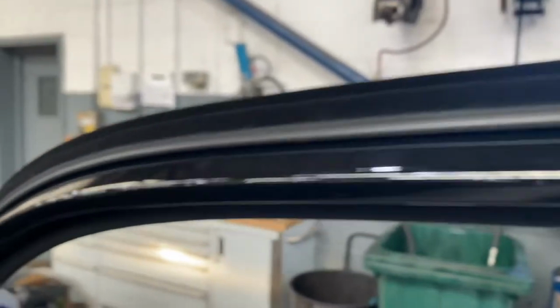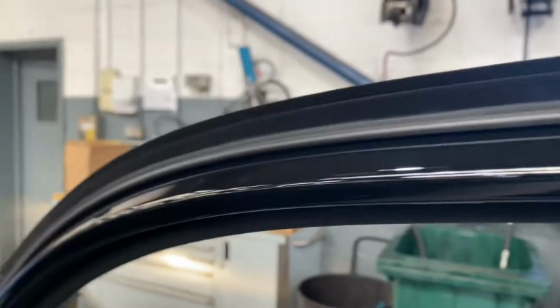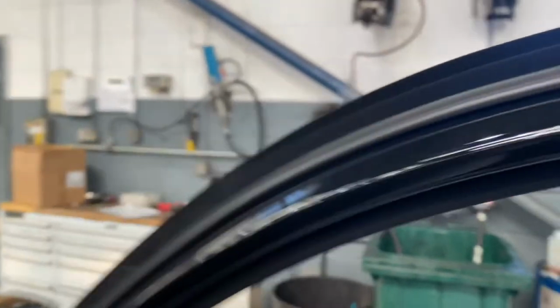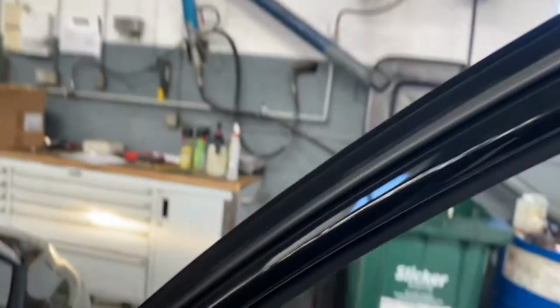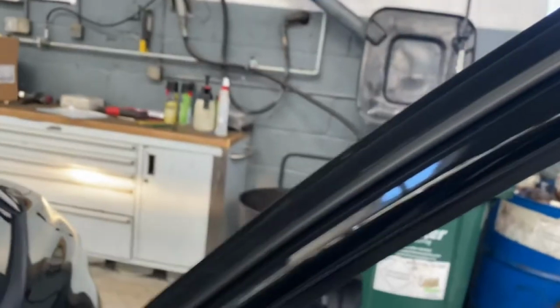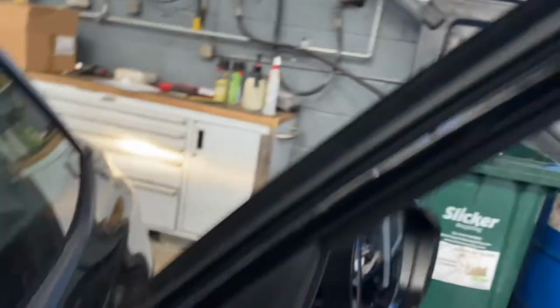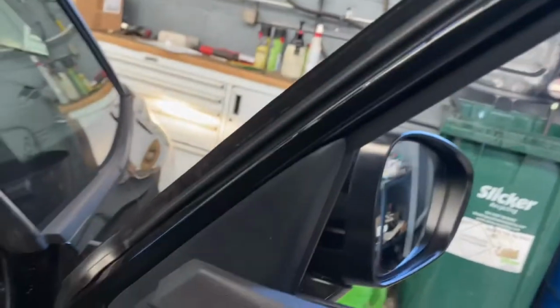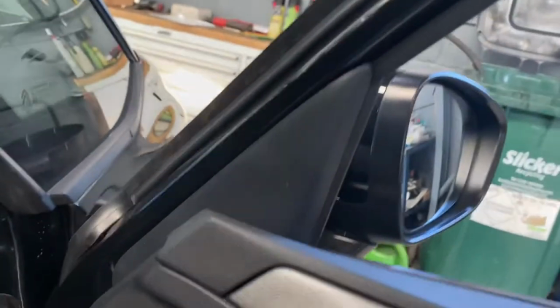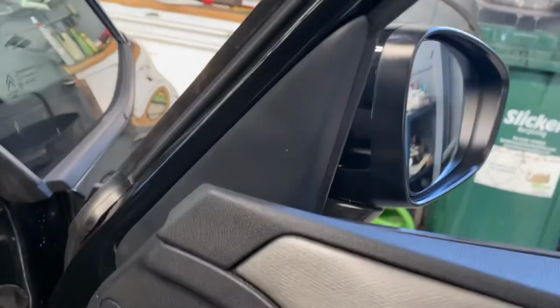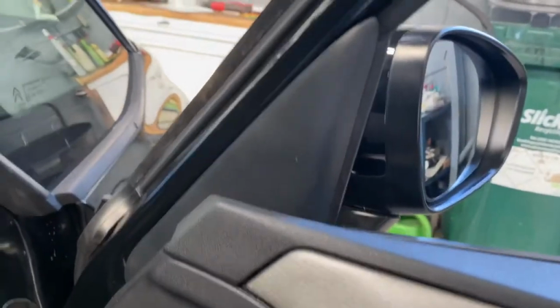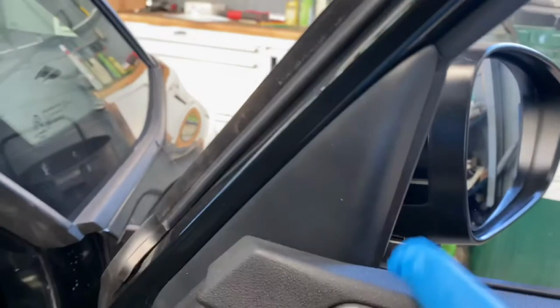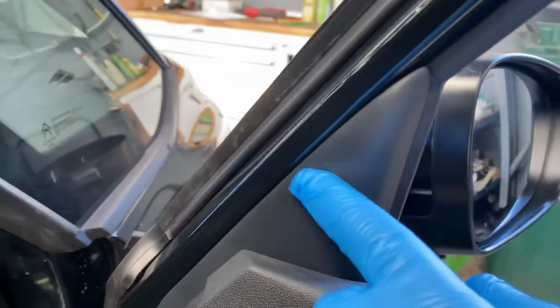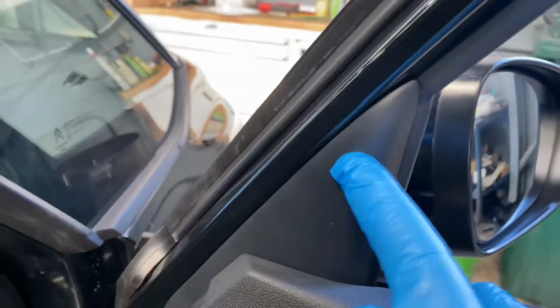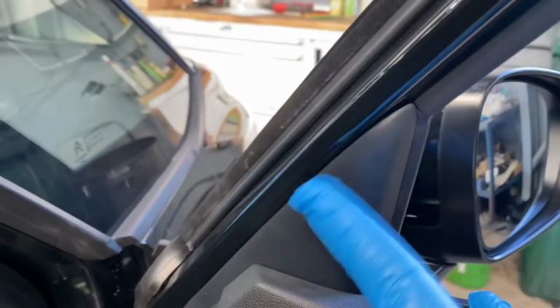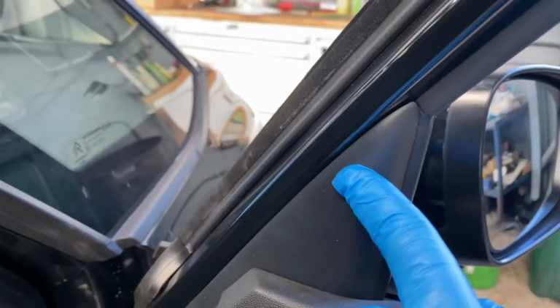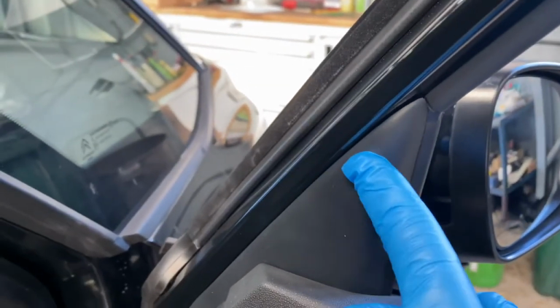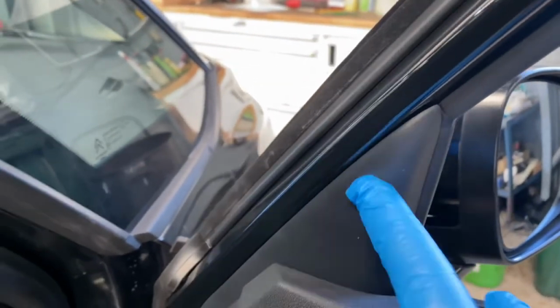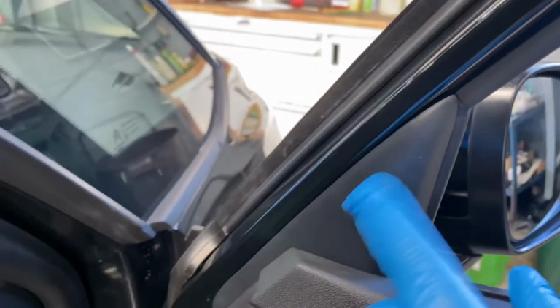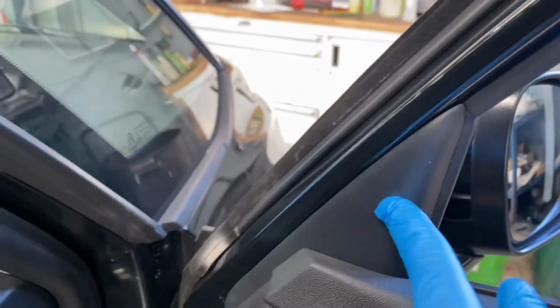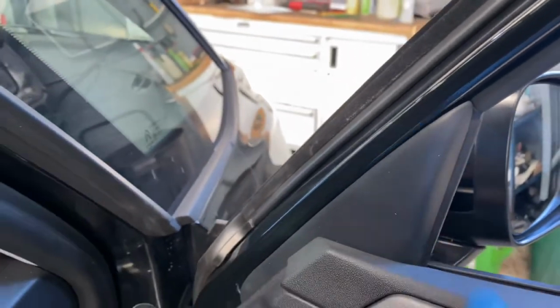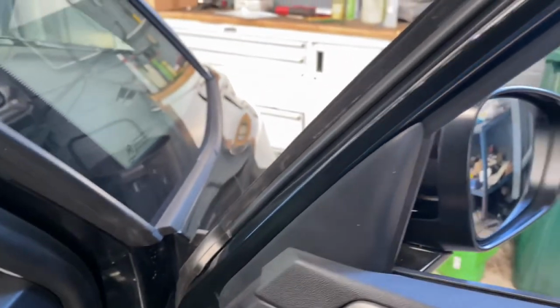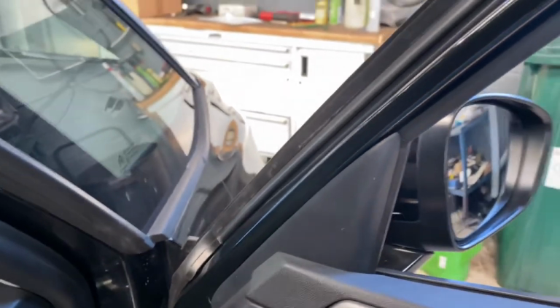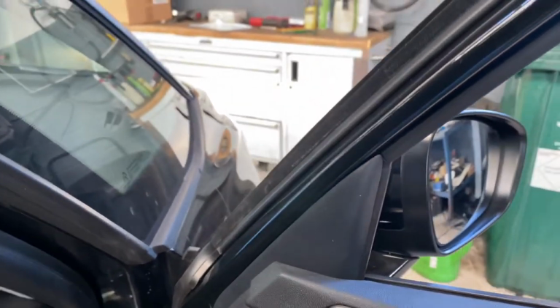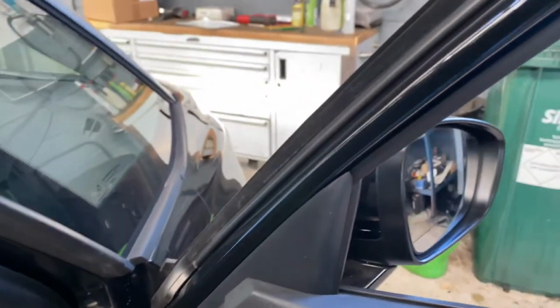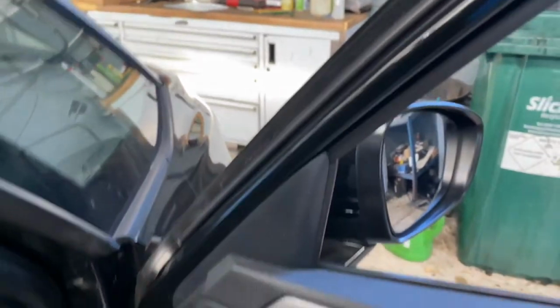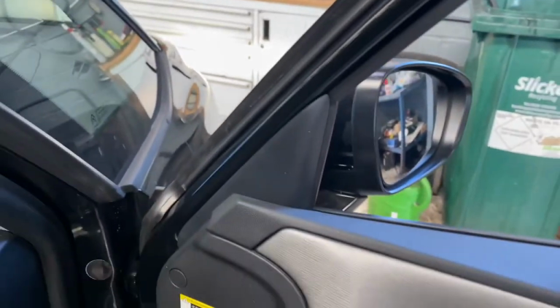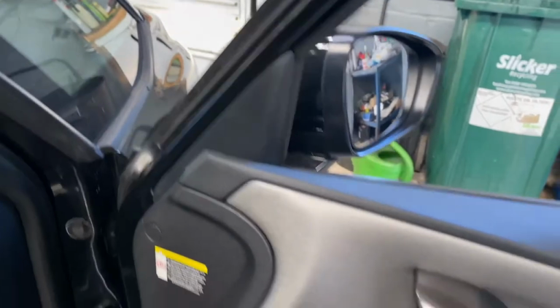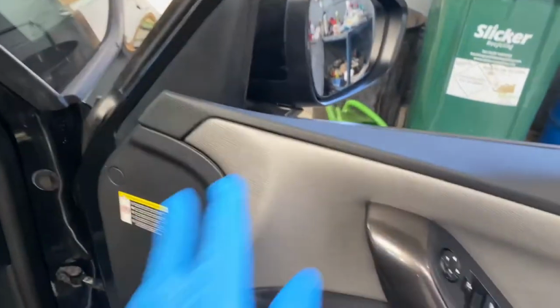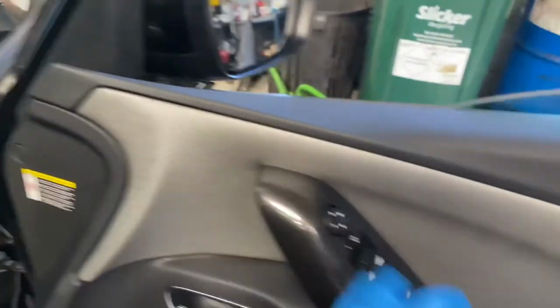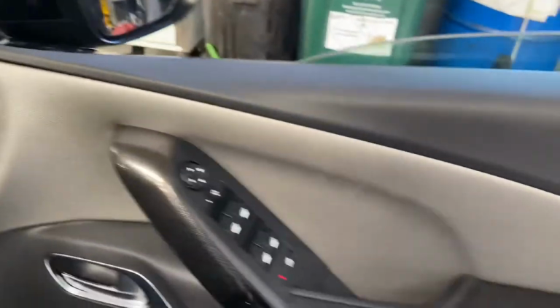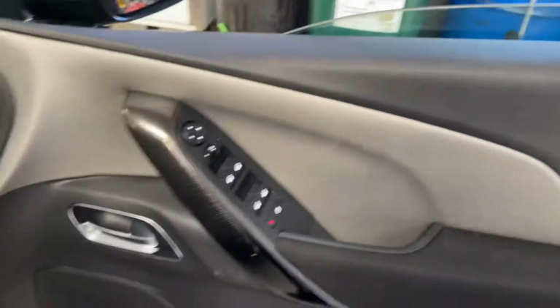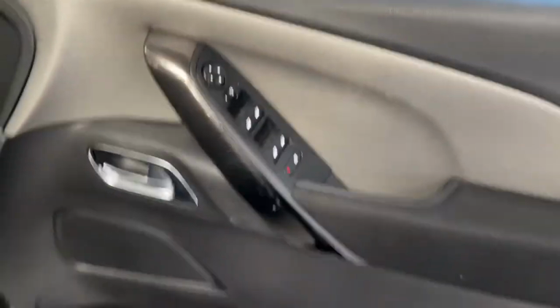I'm also just going to say — just remember, before you put the door card on, to put this little cover on first. Otherwise you won't be able to get it back on and you'll have to take the door card back off to put it back on.